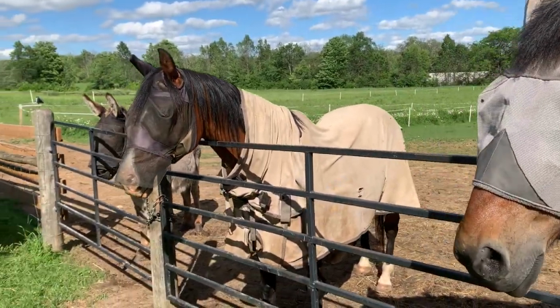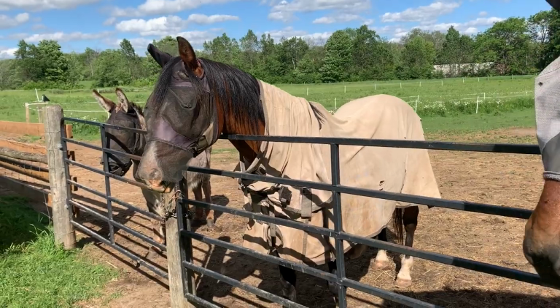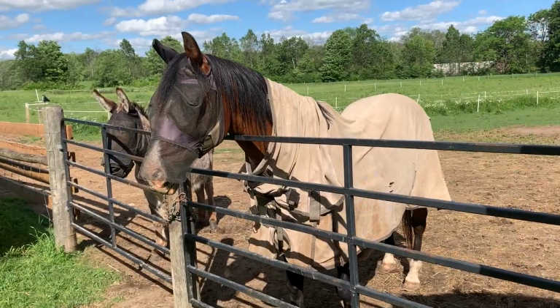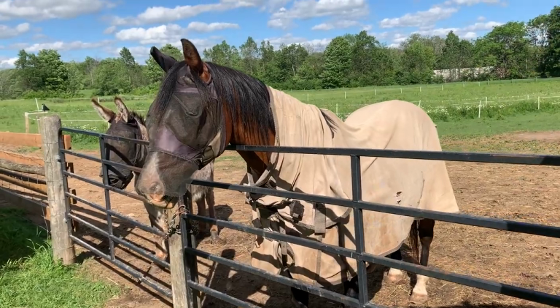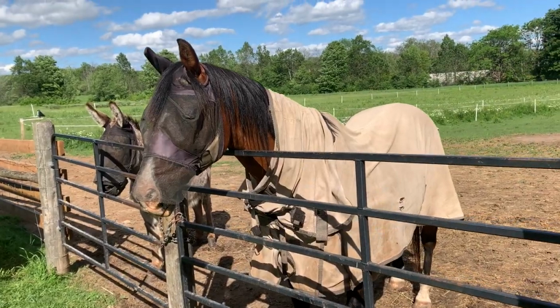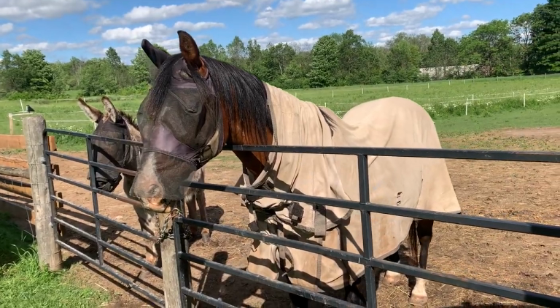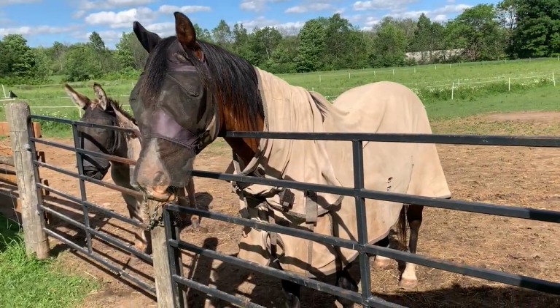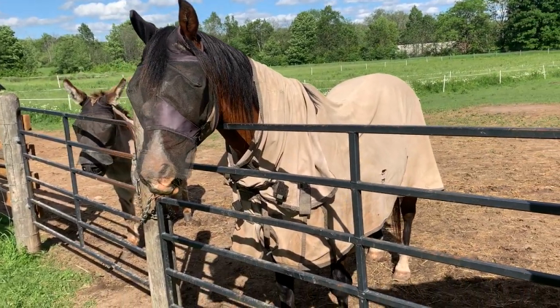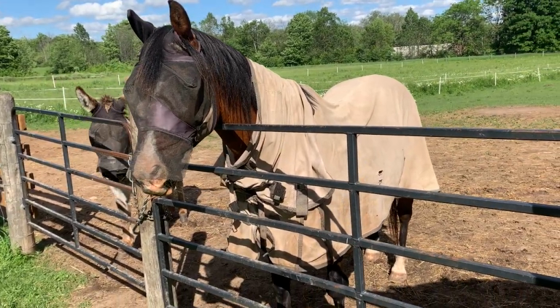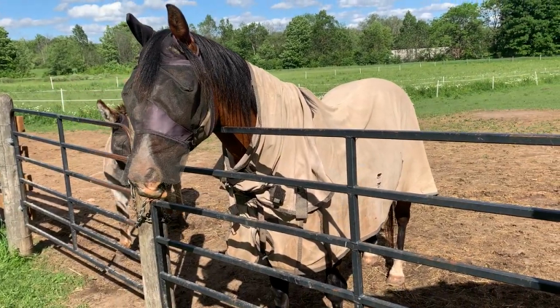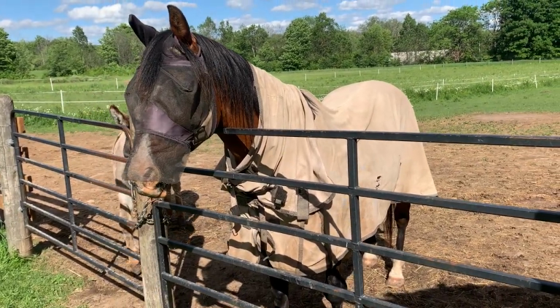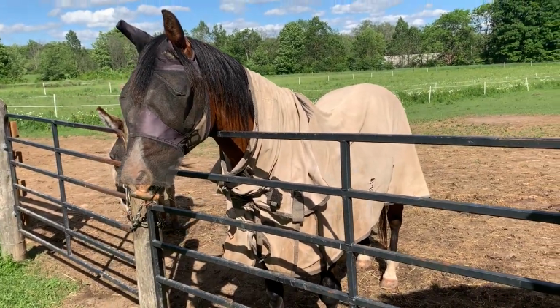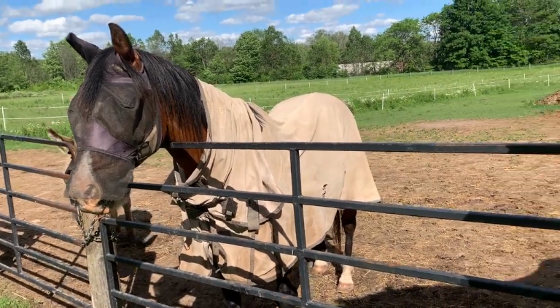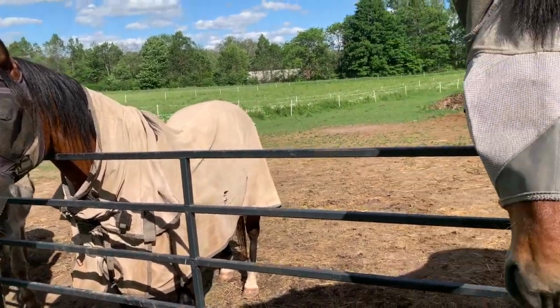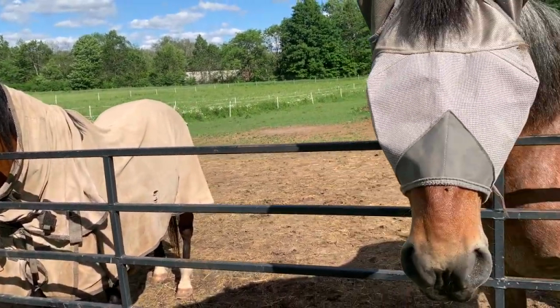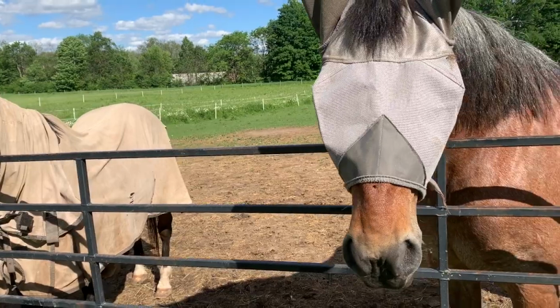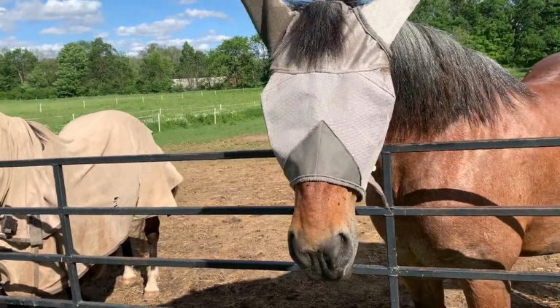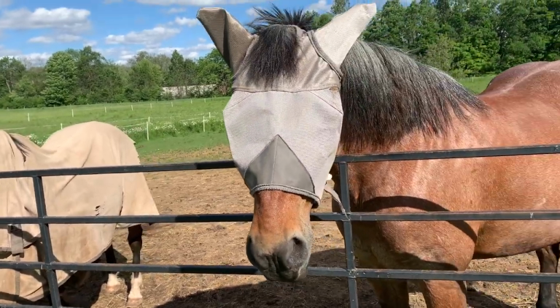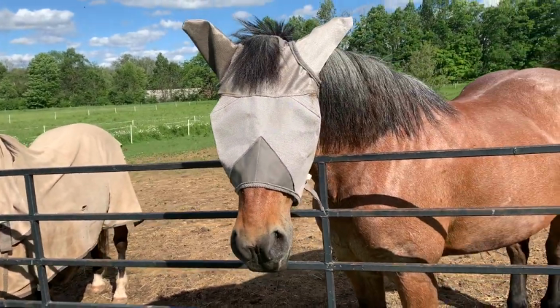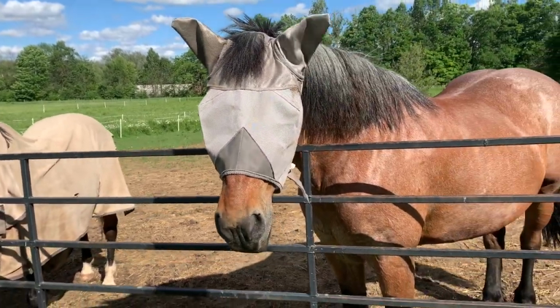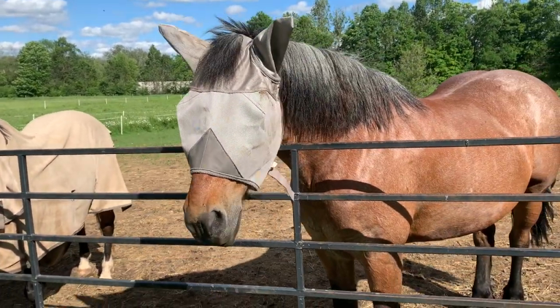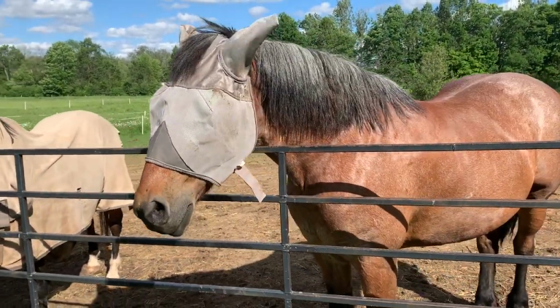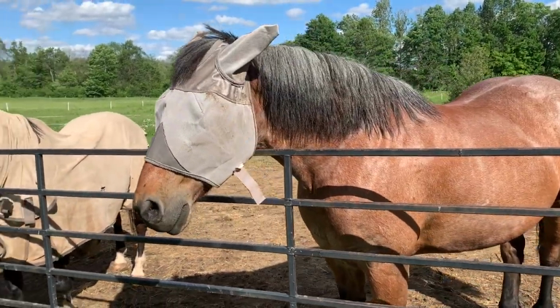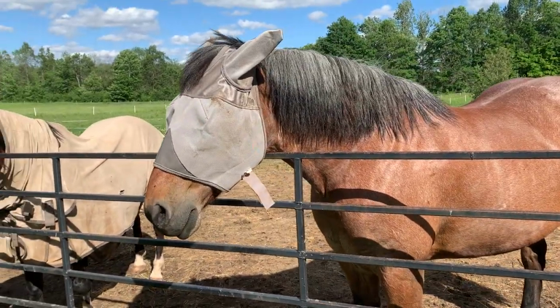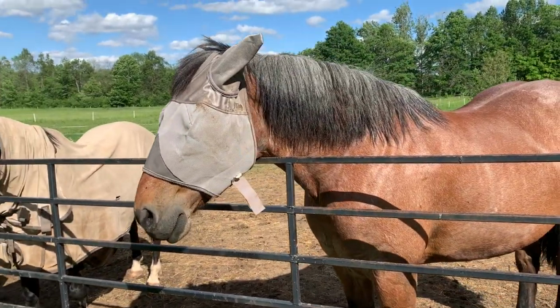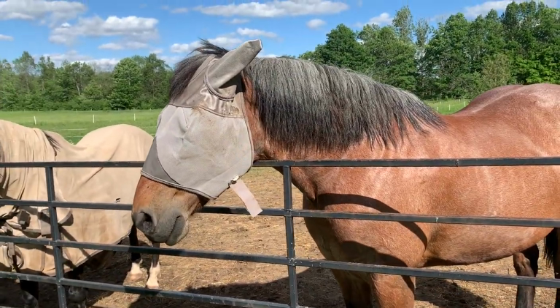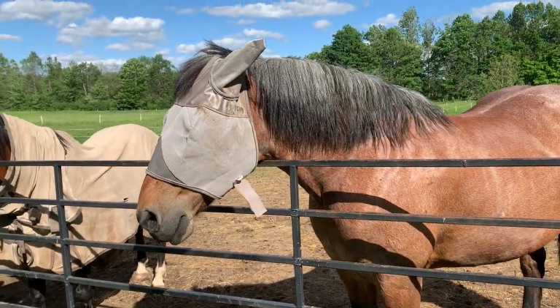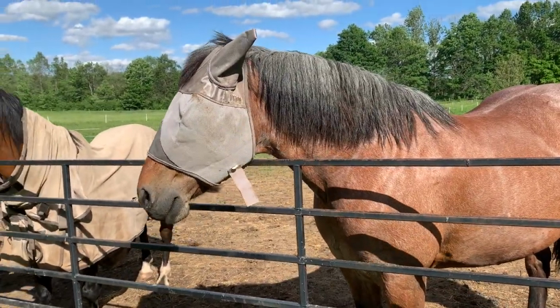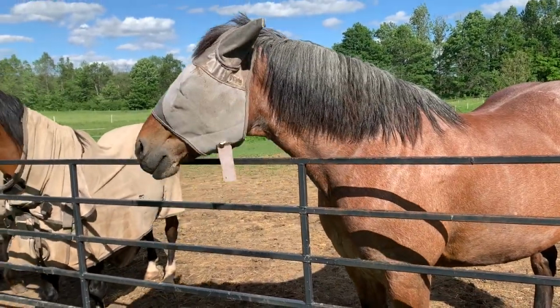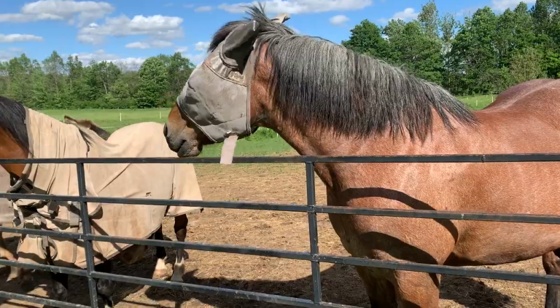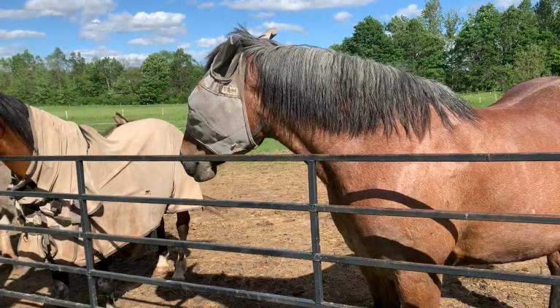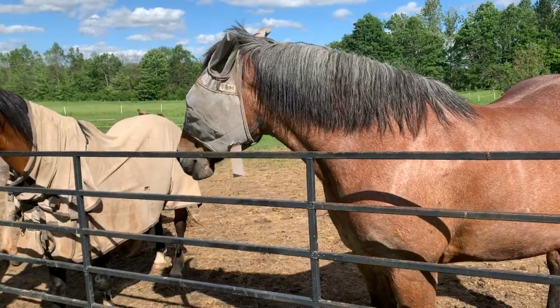Colonel has a full sheet on because he gets really bugged by it. But when you see horses standing in the field together, a lot of times they're using their tails to help each other swat the flies away.